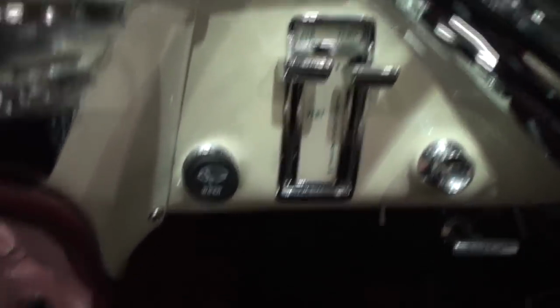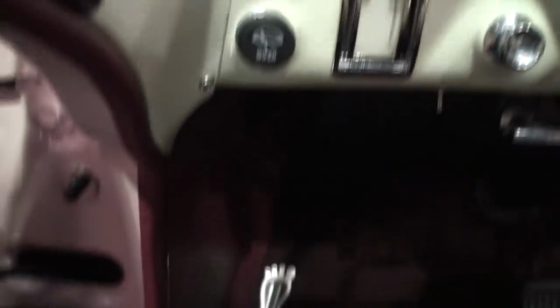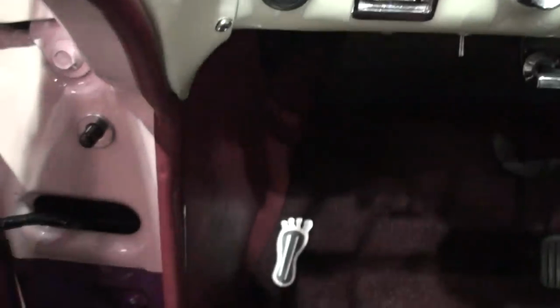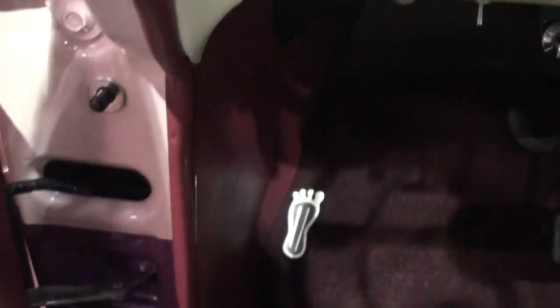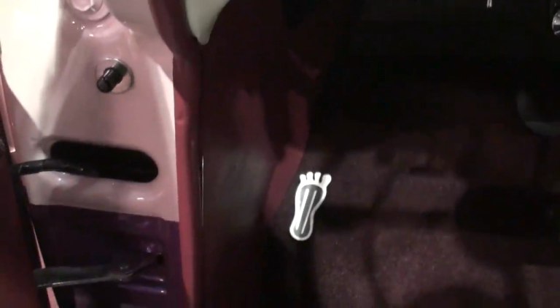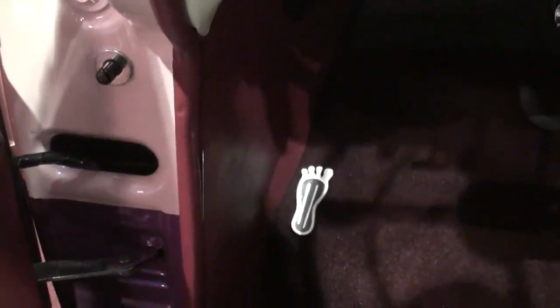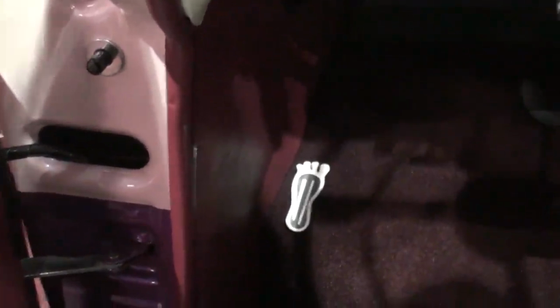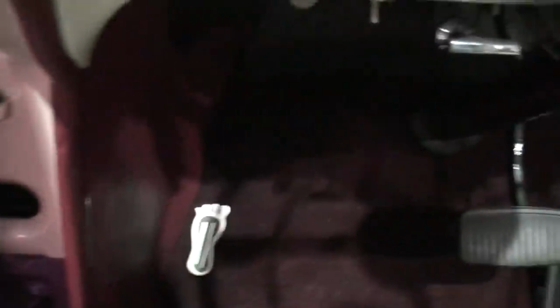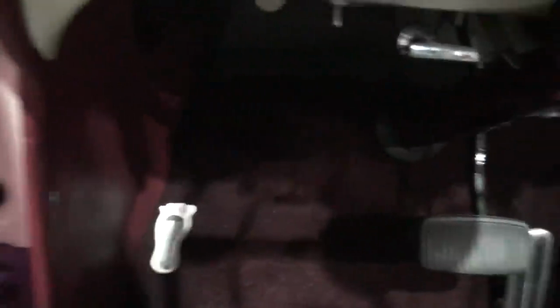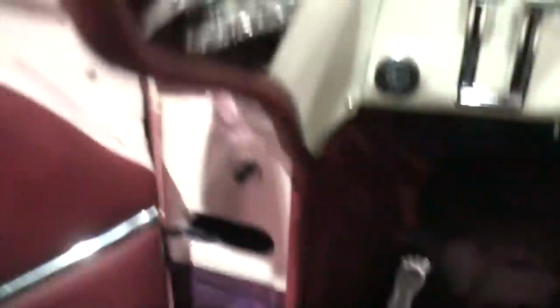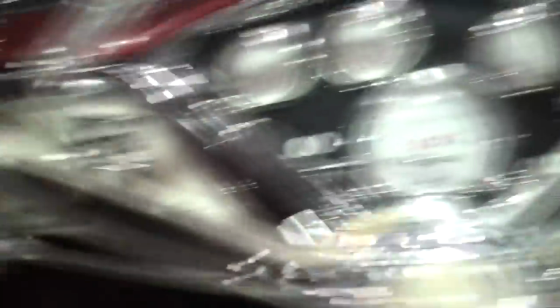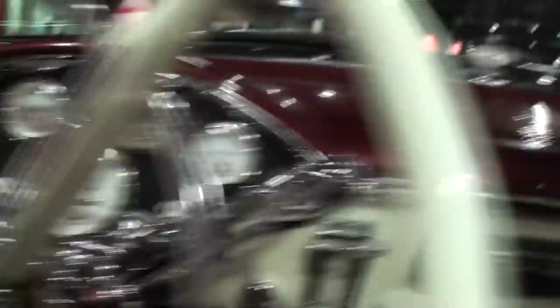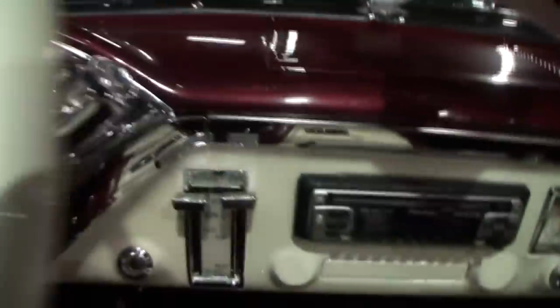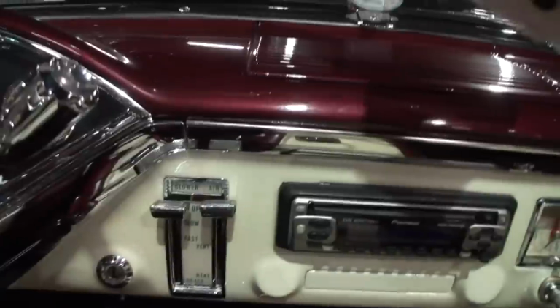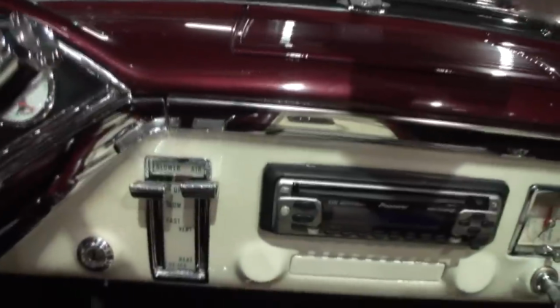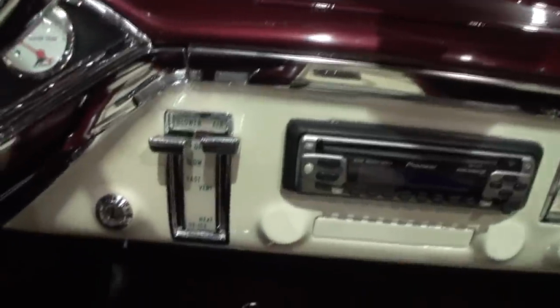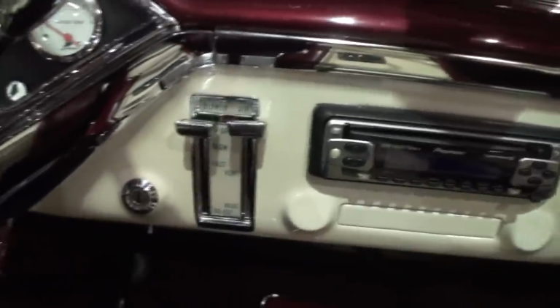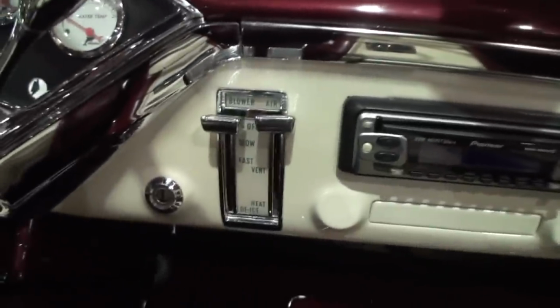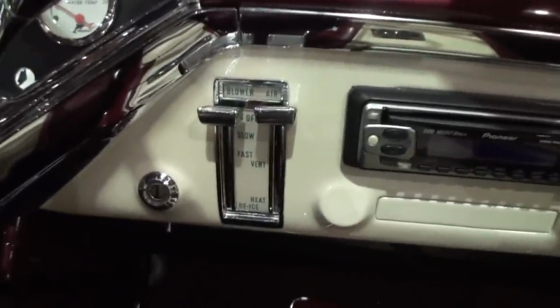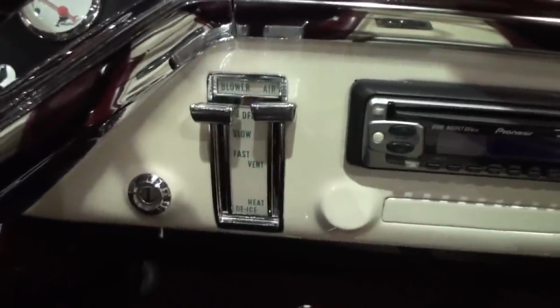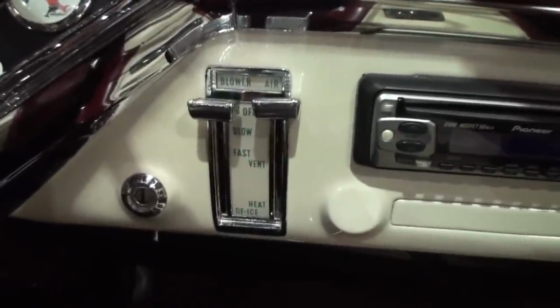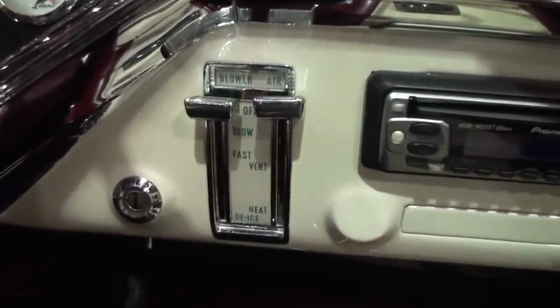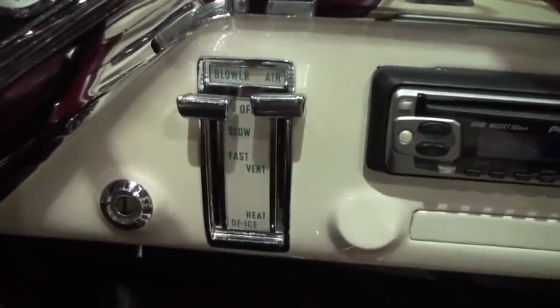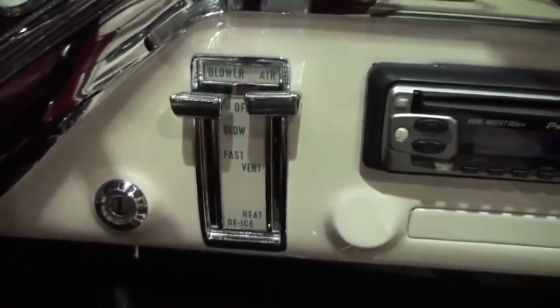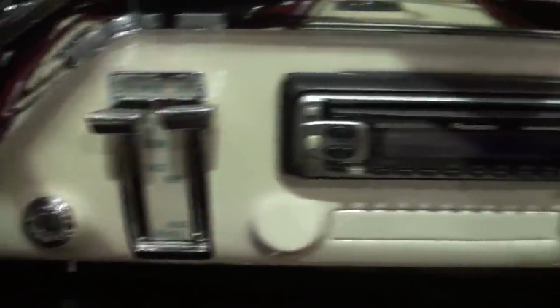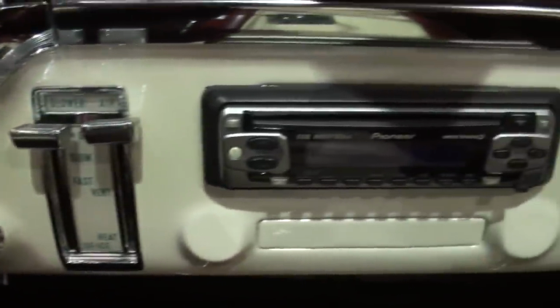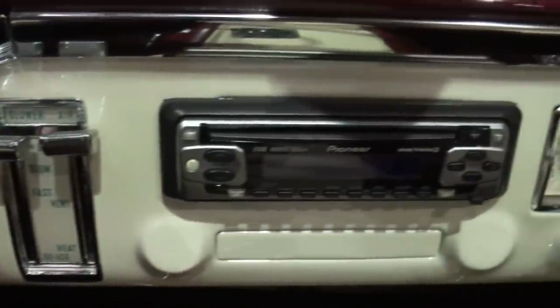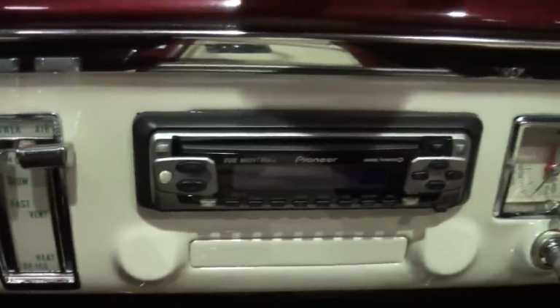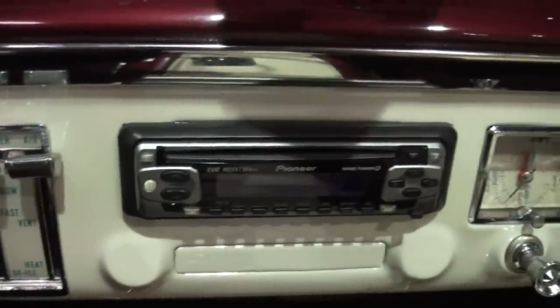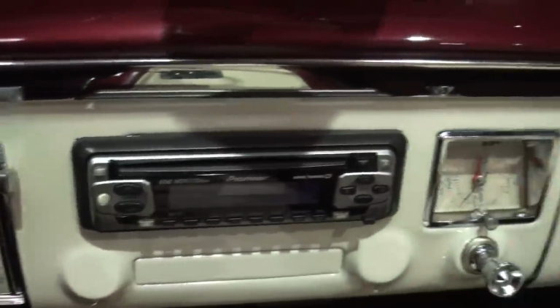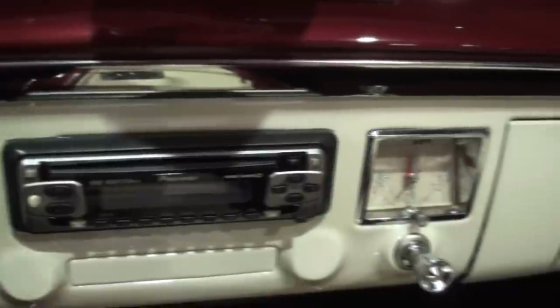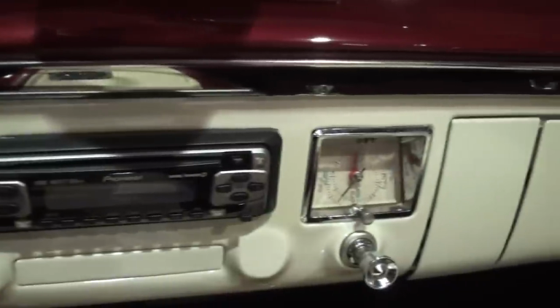Everything on the car is functional — it works, even down to a back seat. And you can't have a cruiser unless you have a radio in it, so my cruiser has a radio in it.